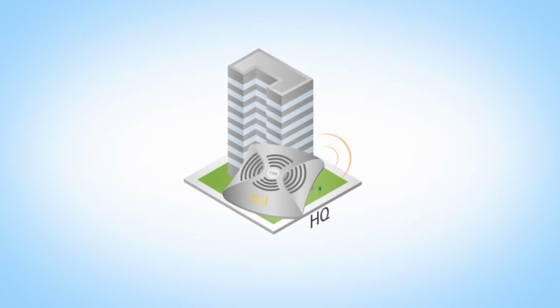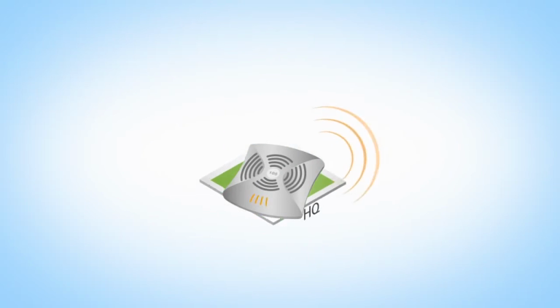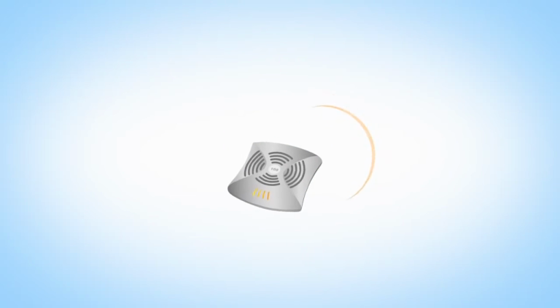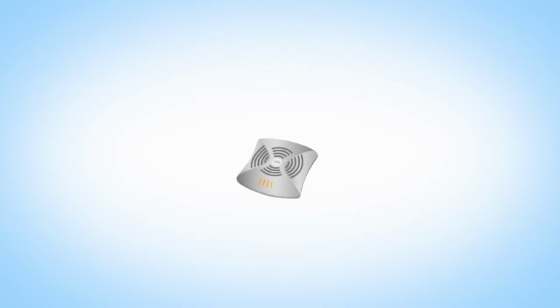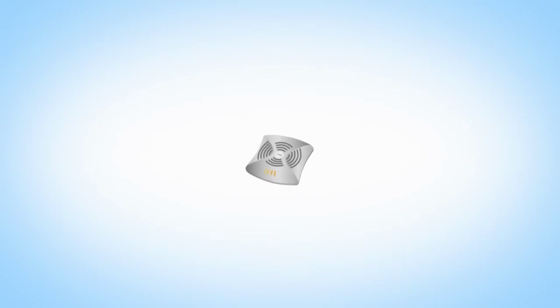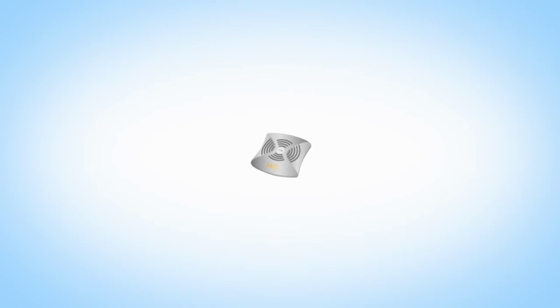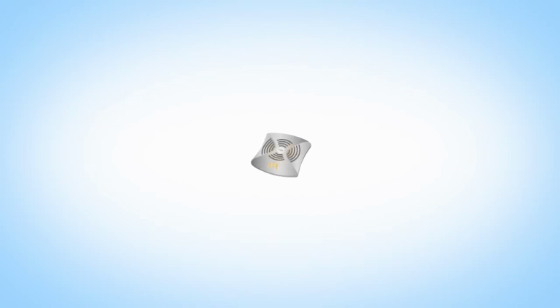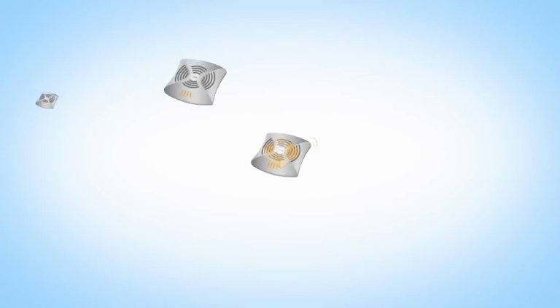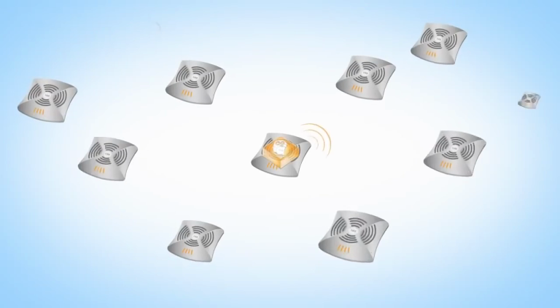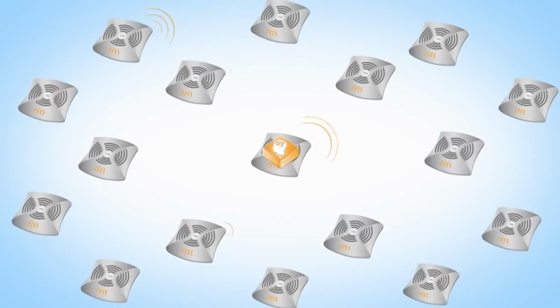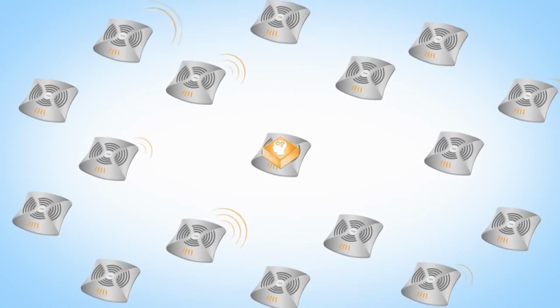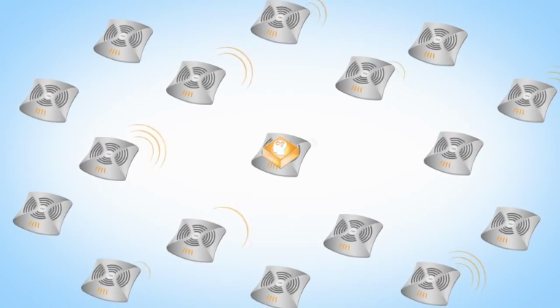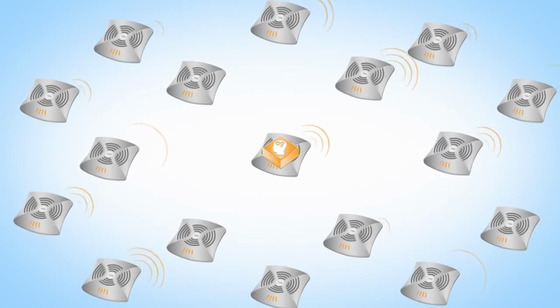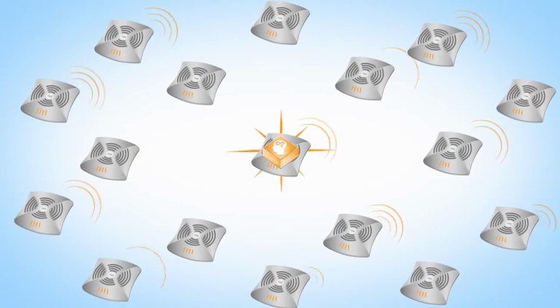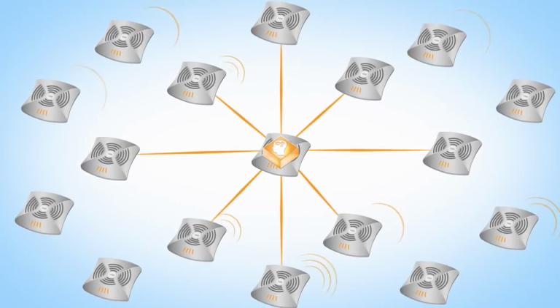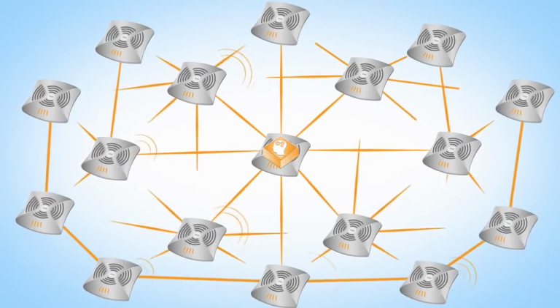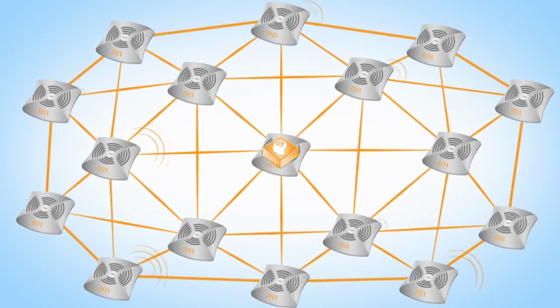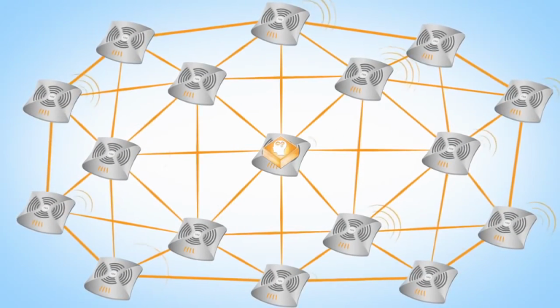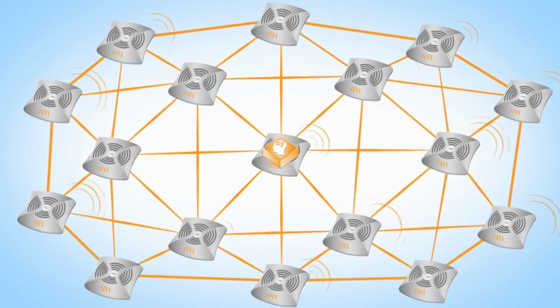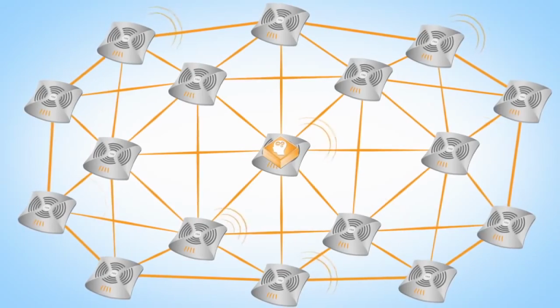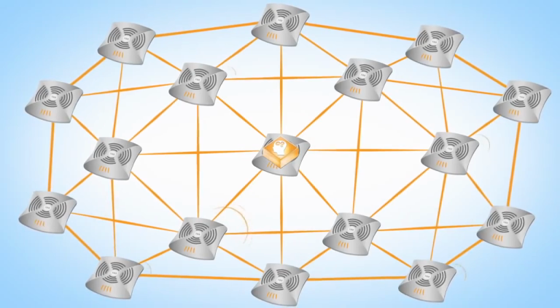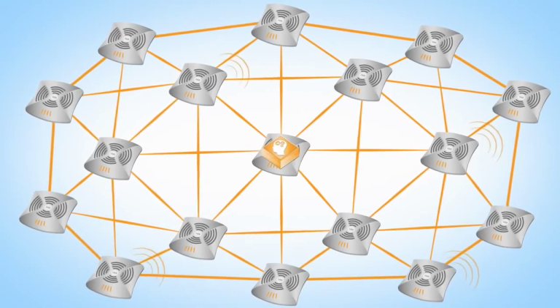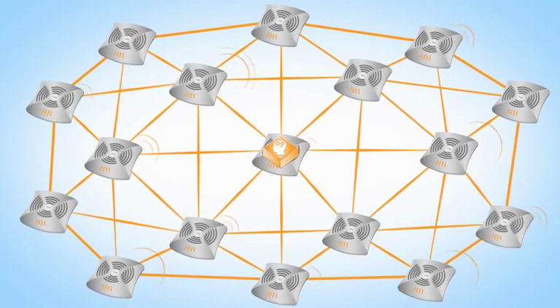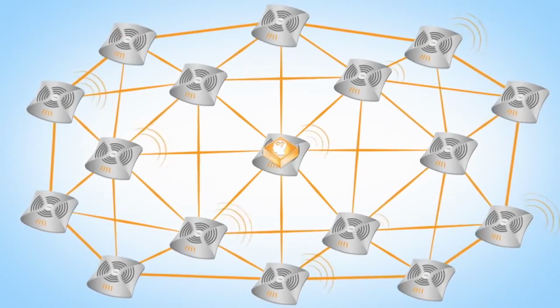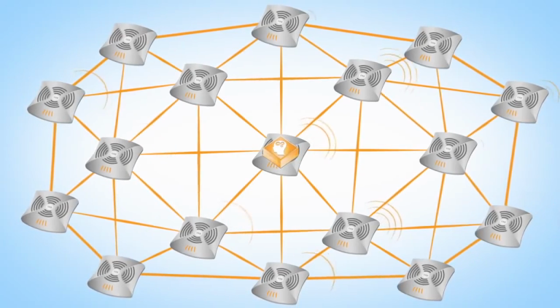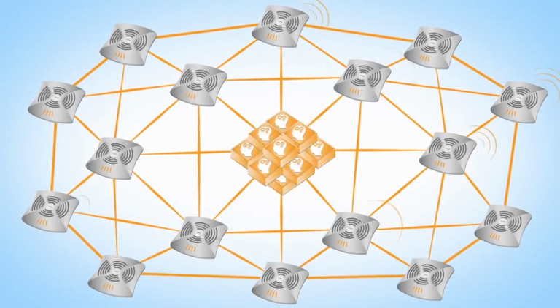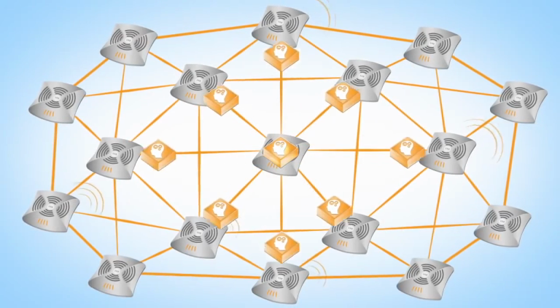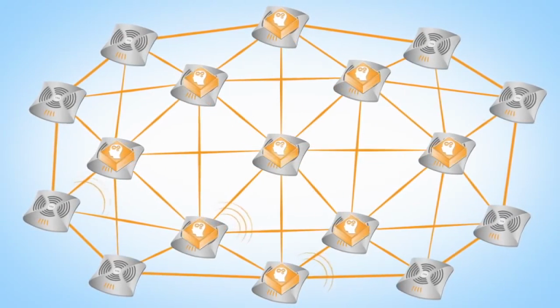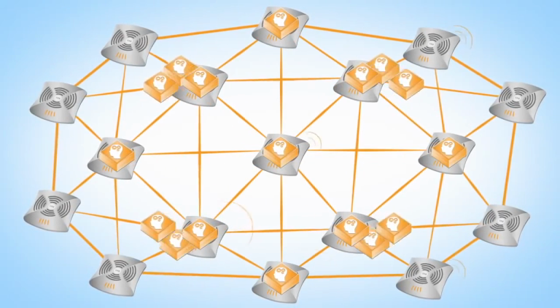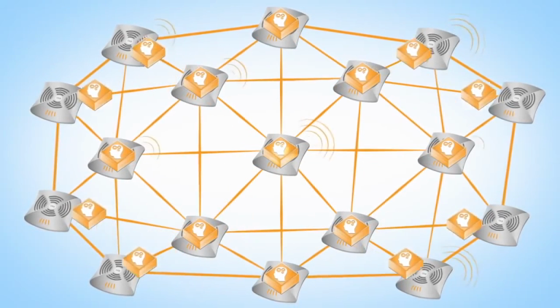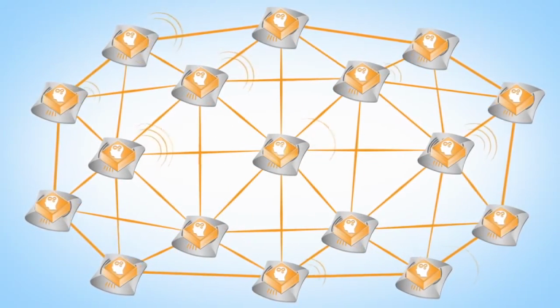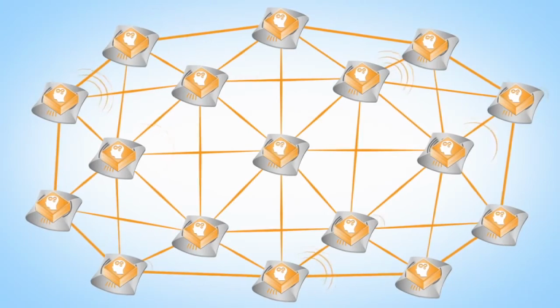Once the first Instant access point is in place, it's easy to expand your wireless network to any size. New access points automatically find the first Instant AP, and then organize into a self-configured group that can be managed as one.